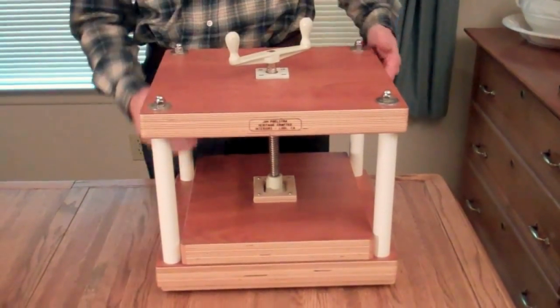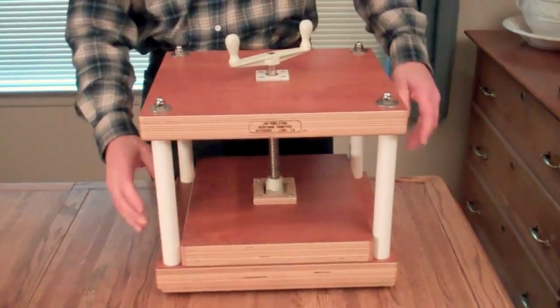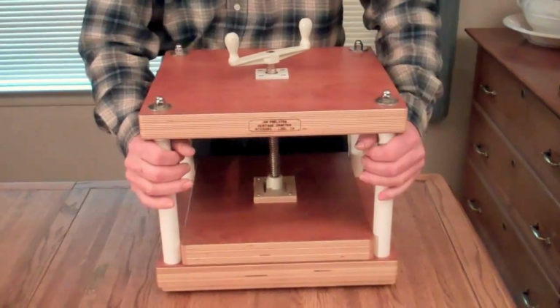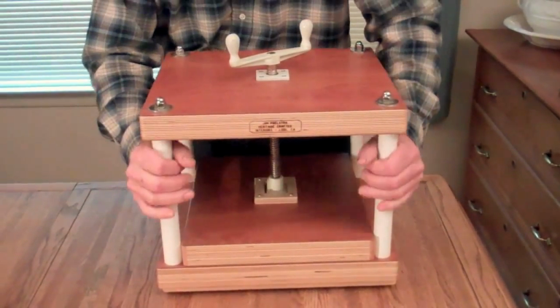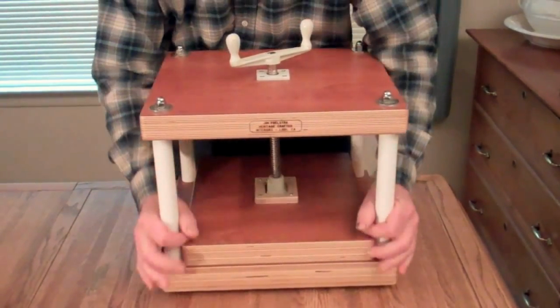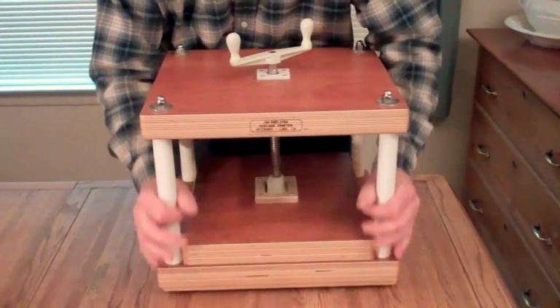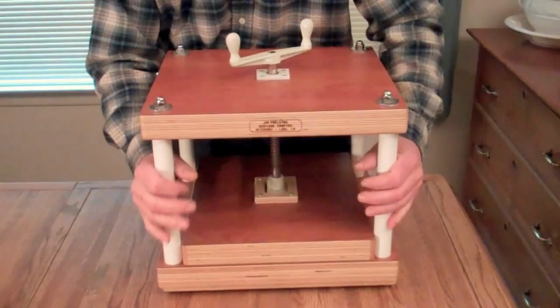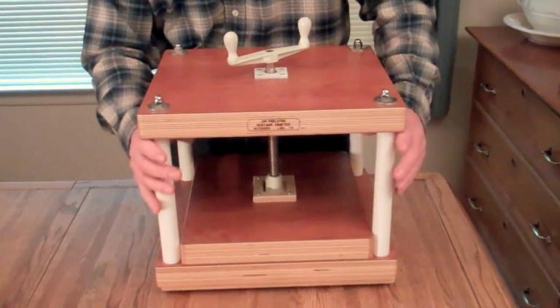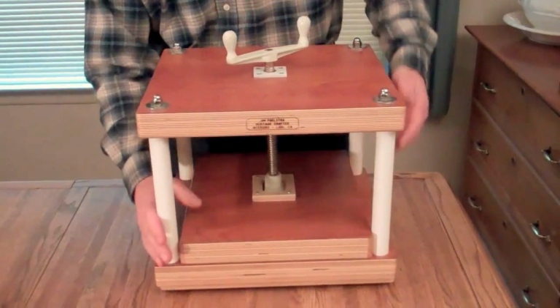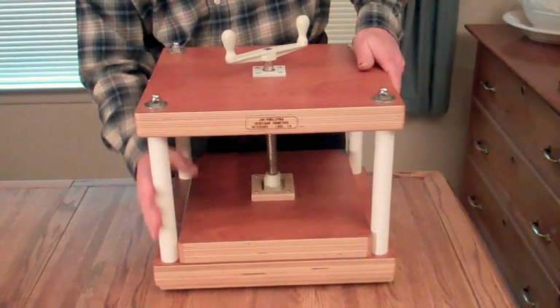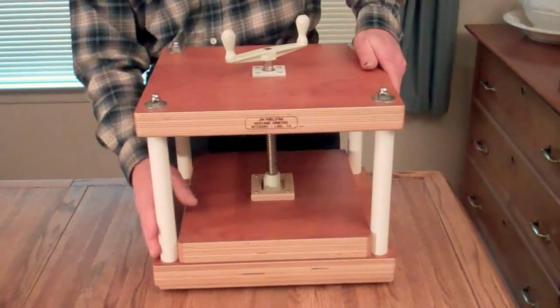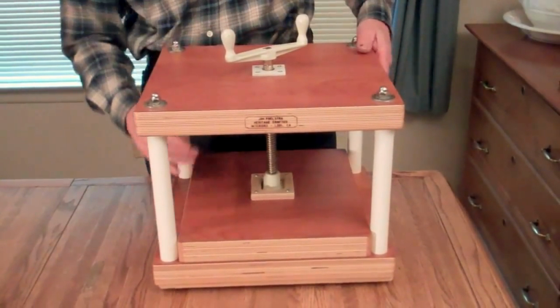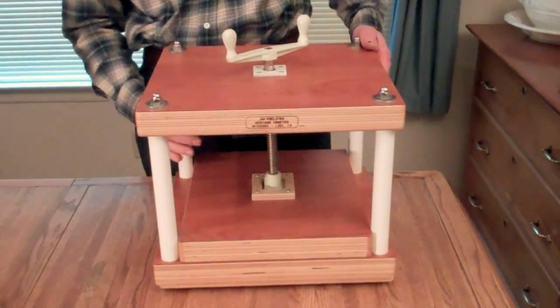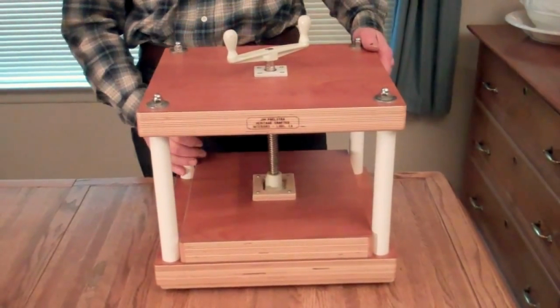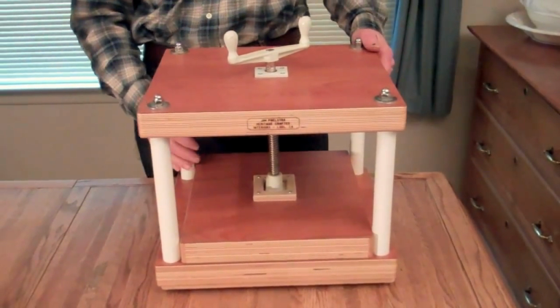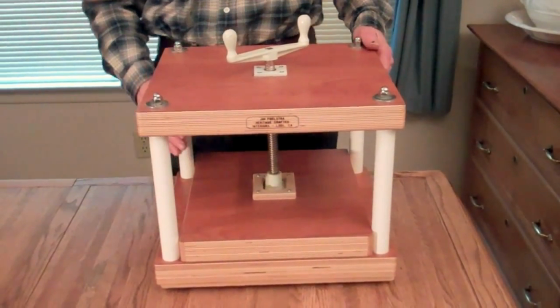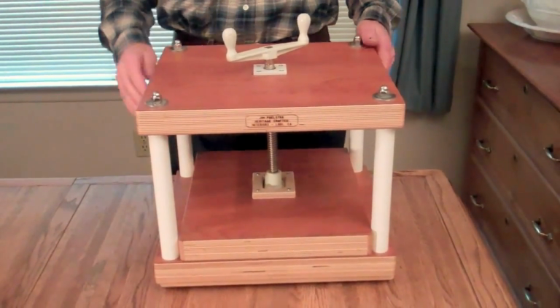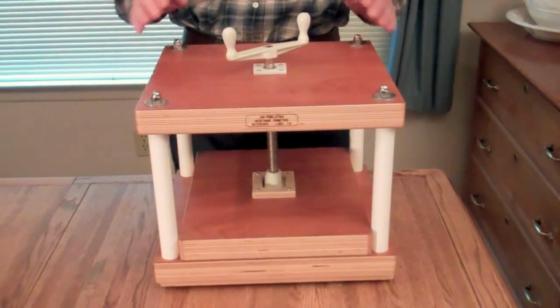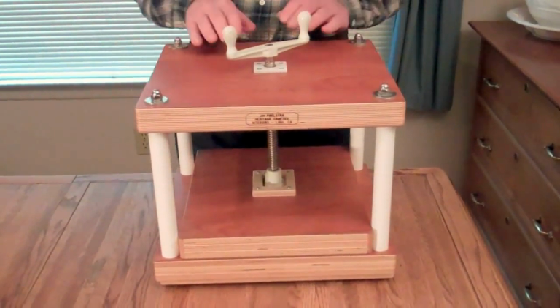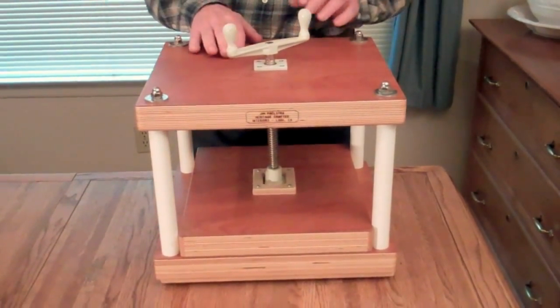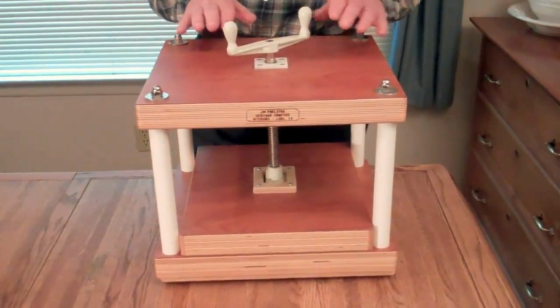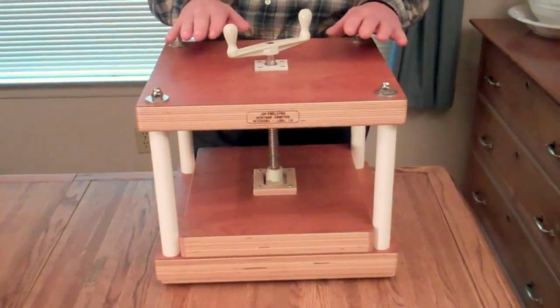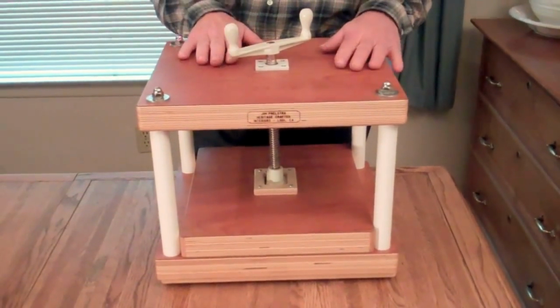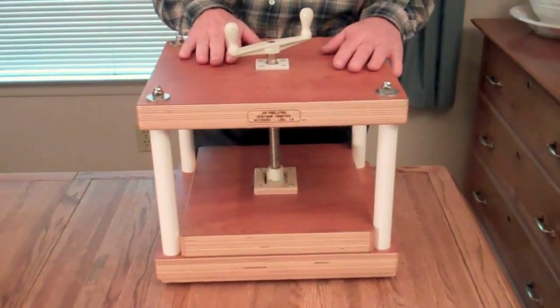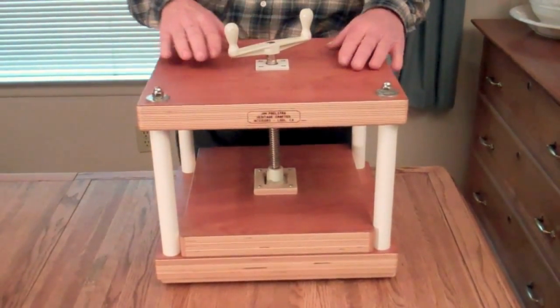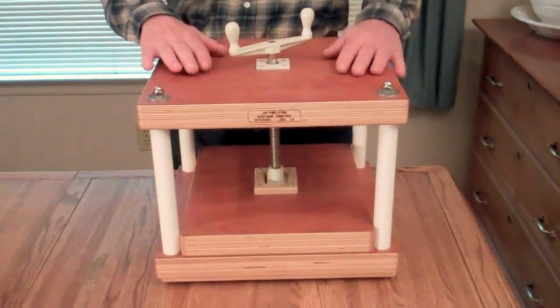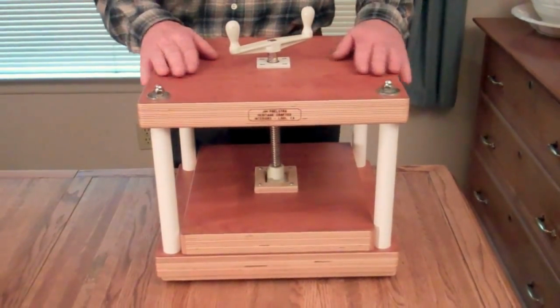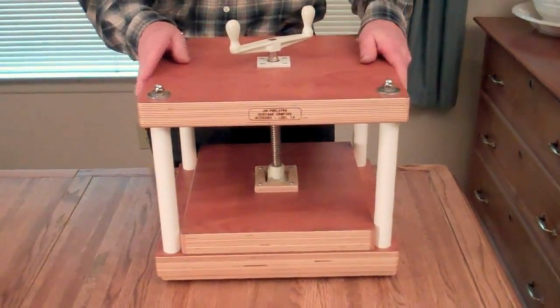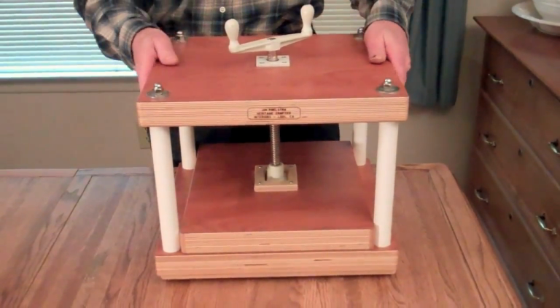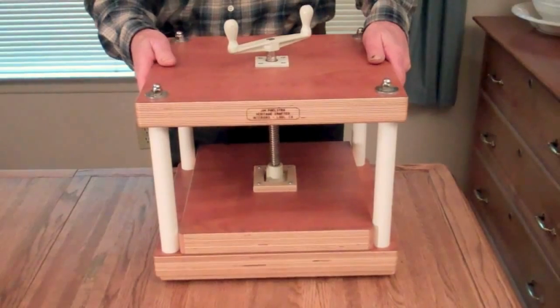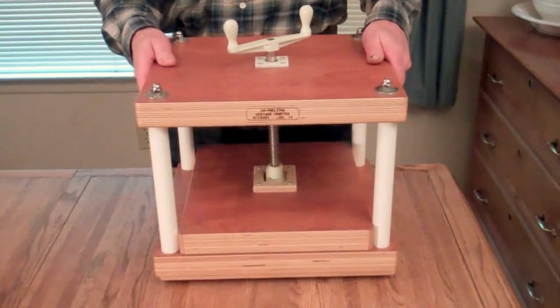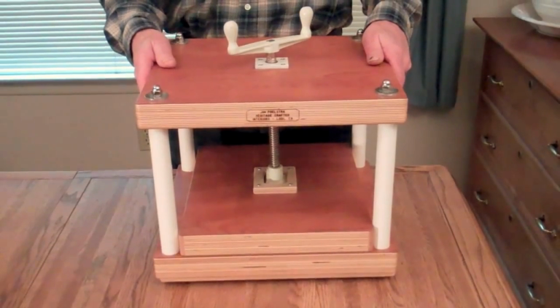It has PVC tubing on here to protect the metal from rusting inside, and this press has some features on it that nobody else has.